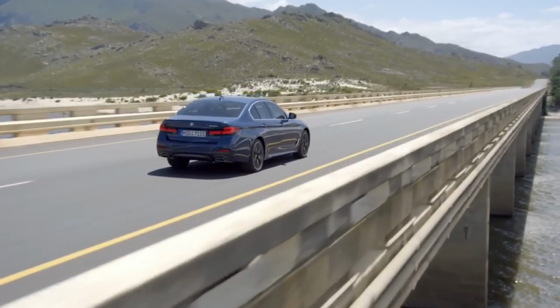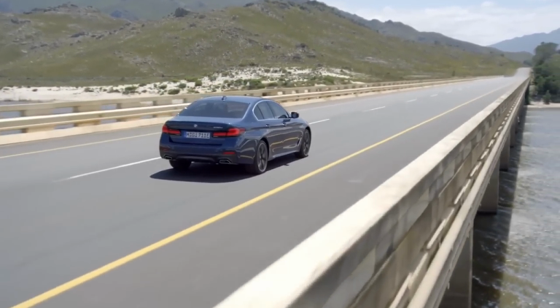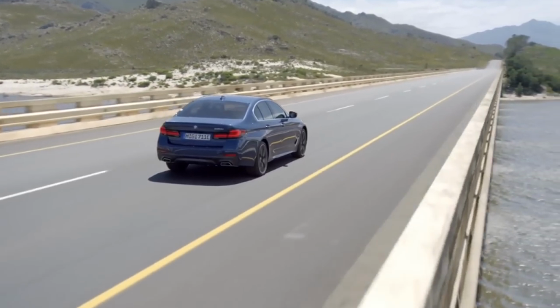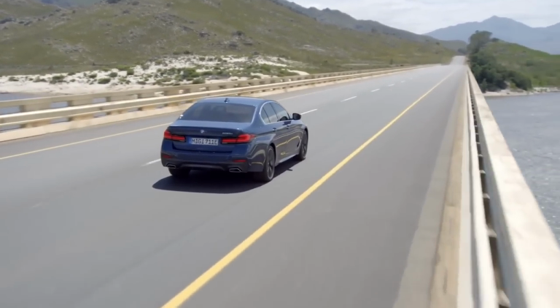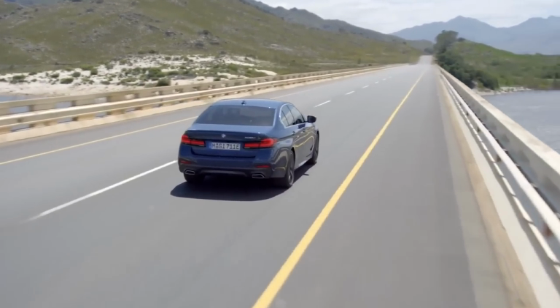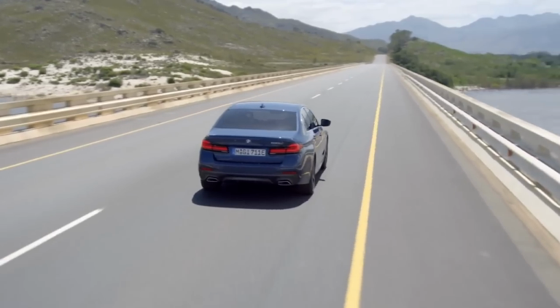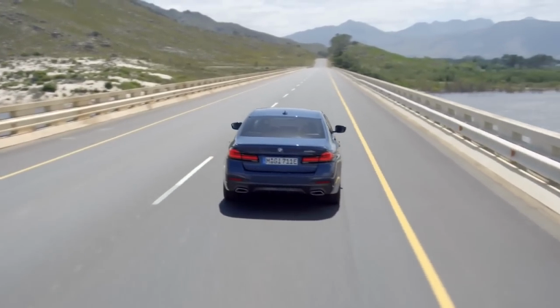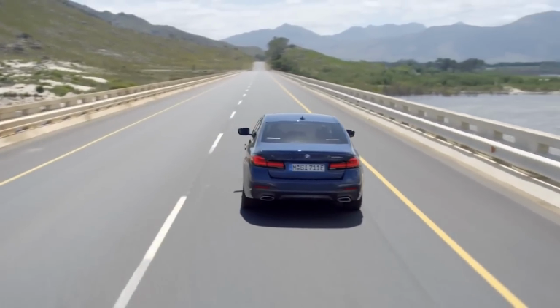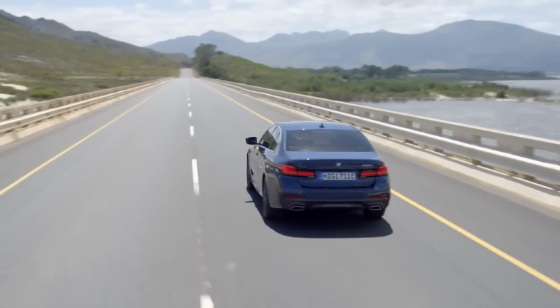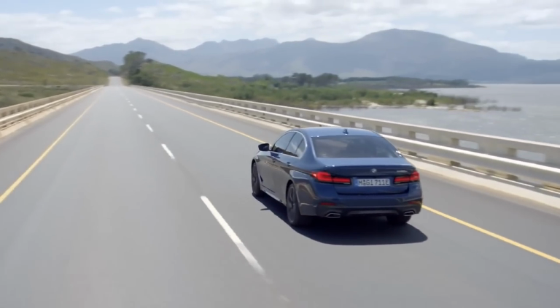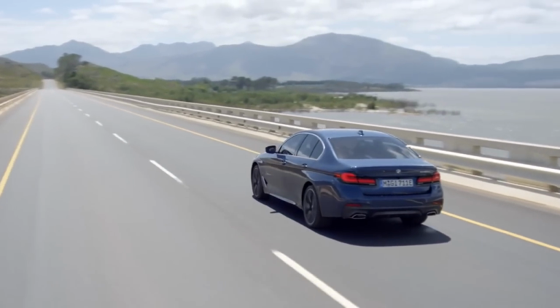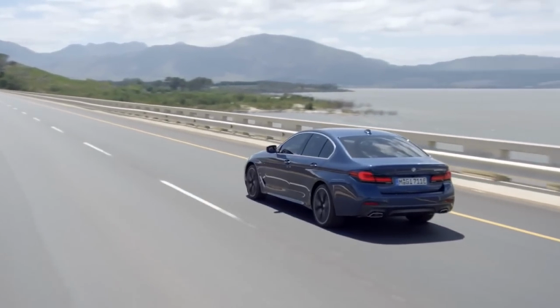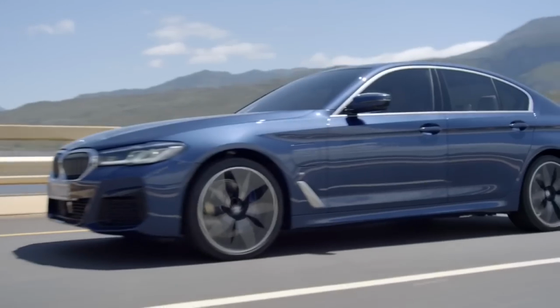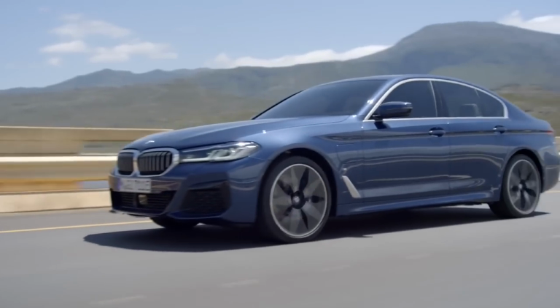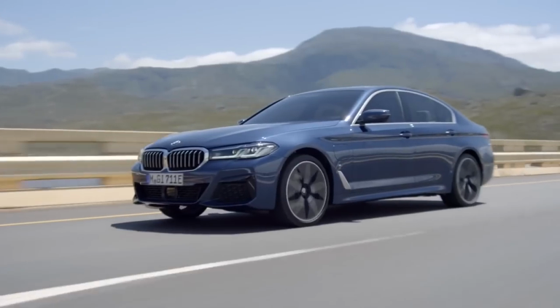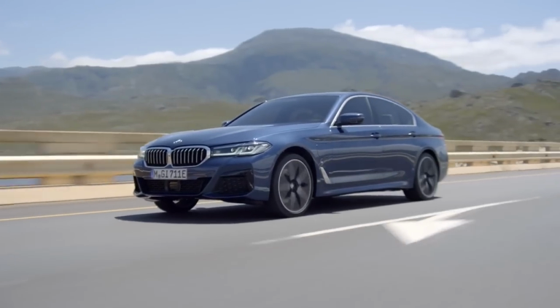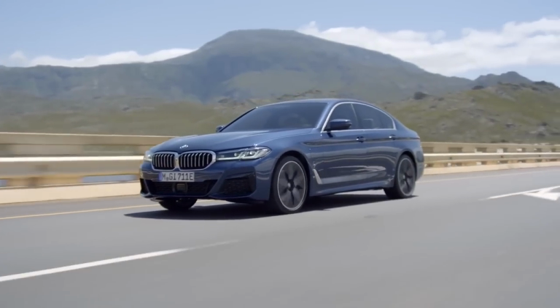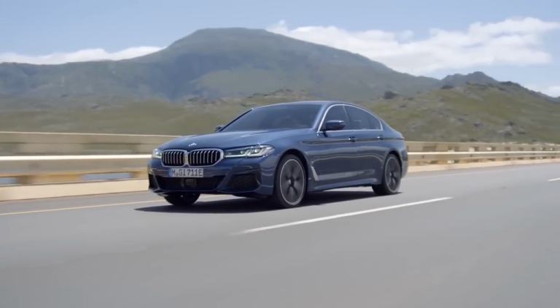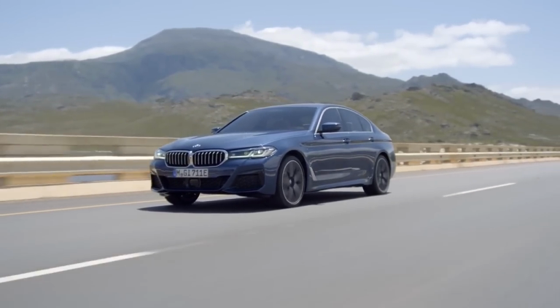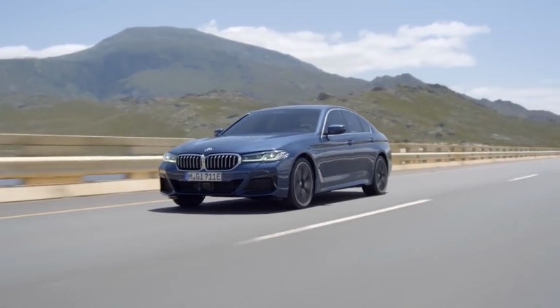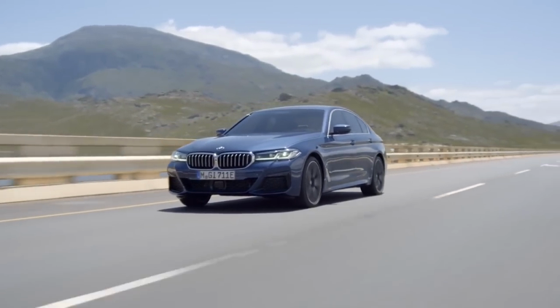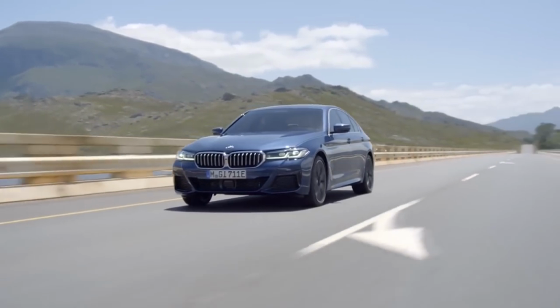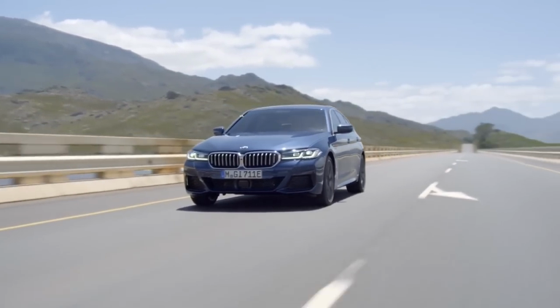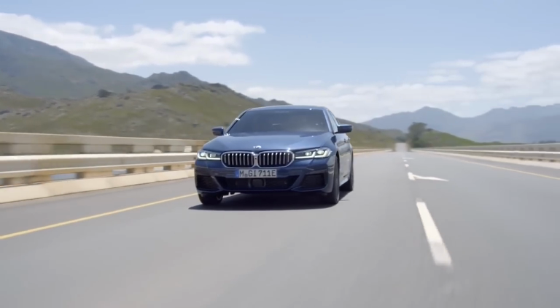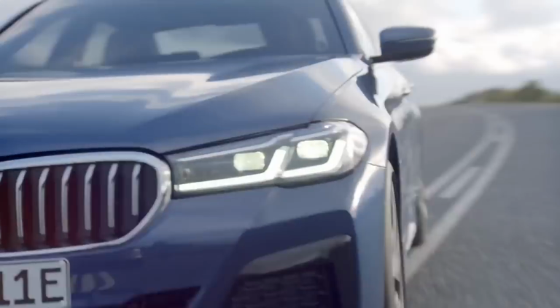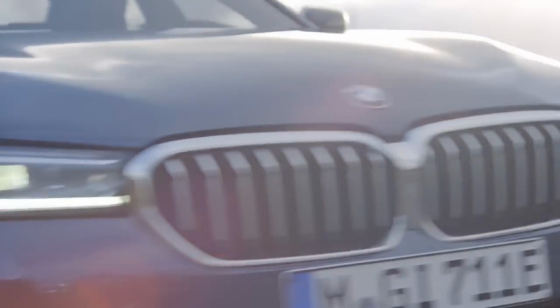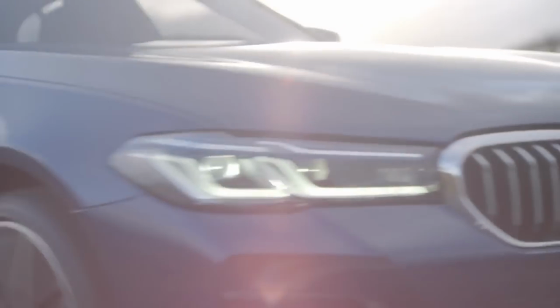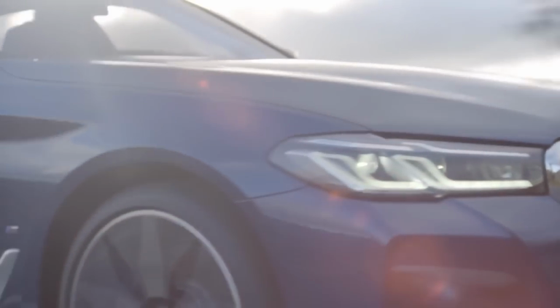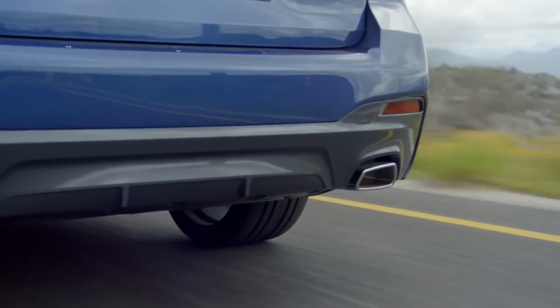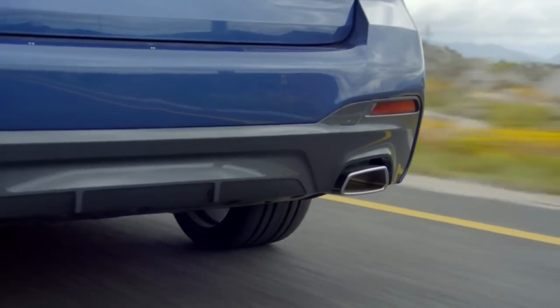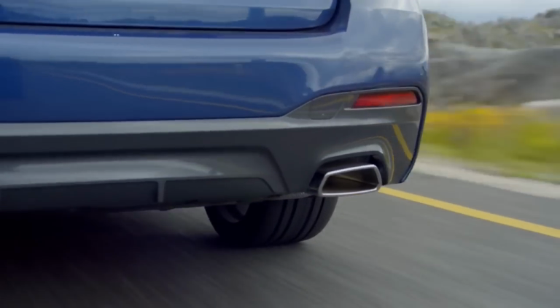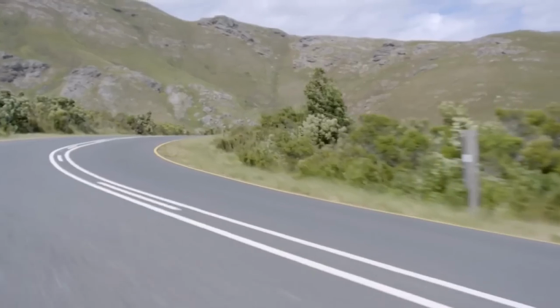The performance of the 2024 BMW 5 Series is one of its most outstanding features. The vehicle is equipped with a number of potent engines, including a turbocharged four-cylinder and a turbocharged six-cylinder.